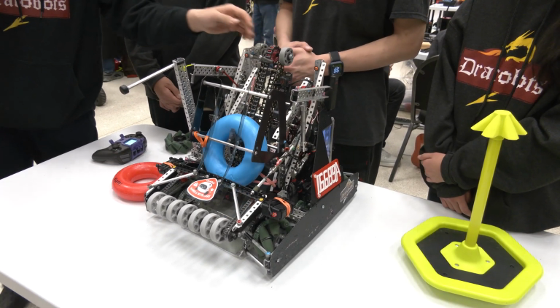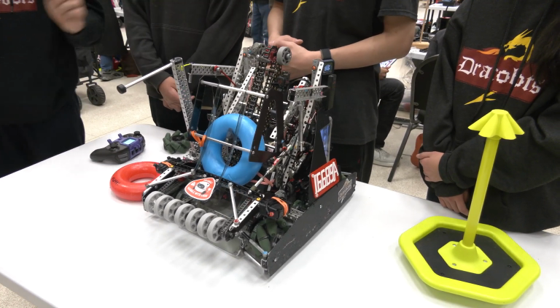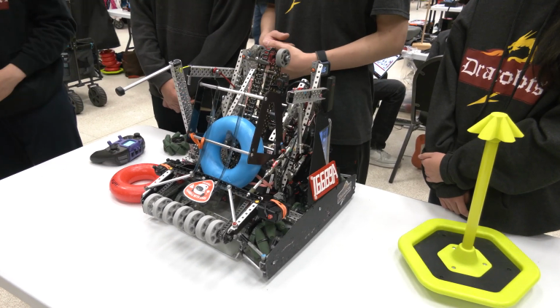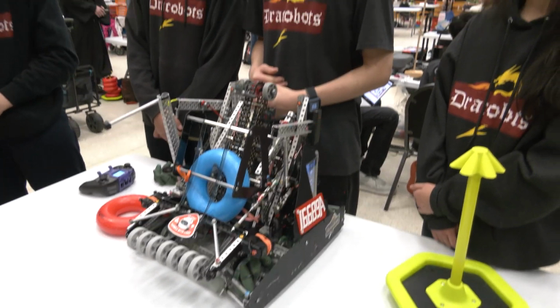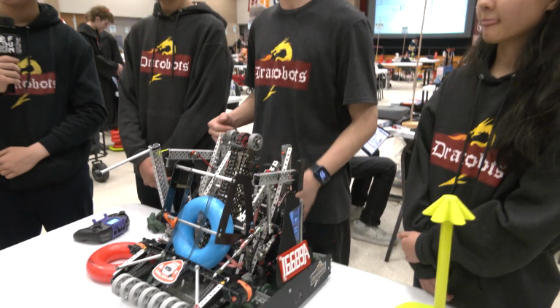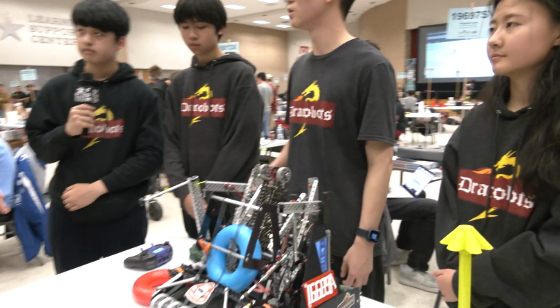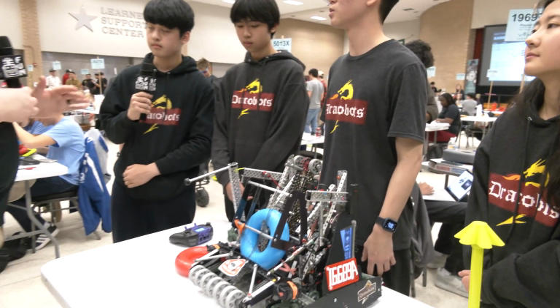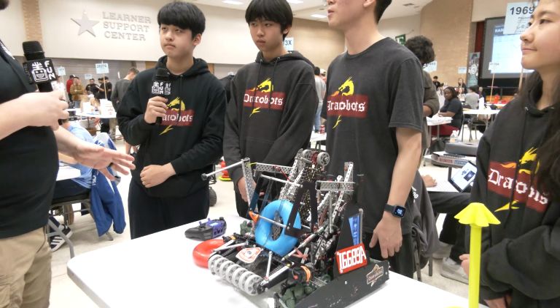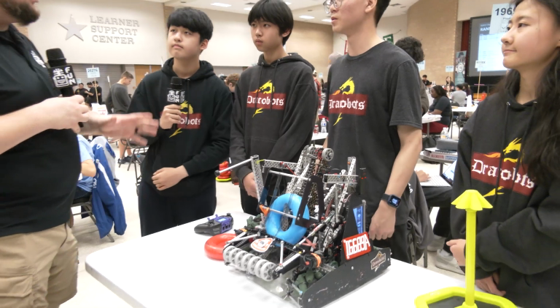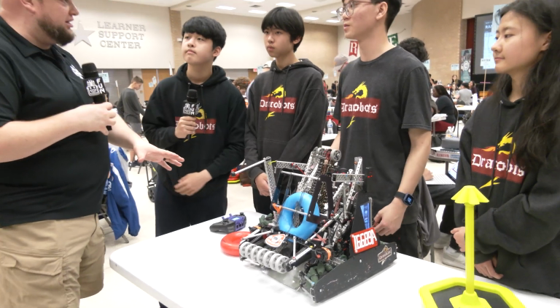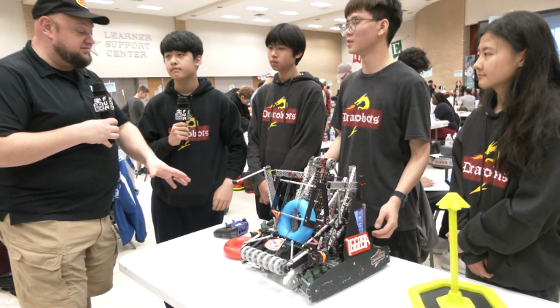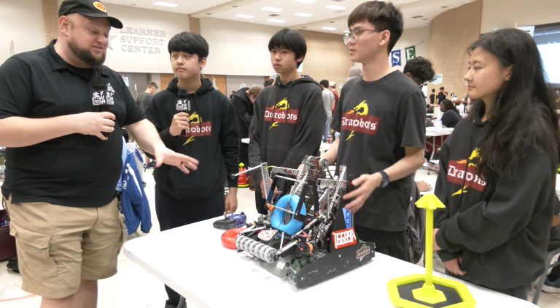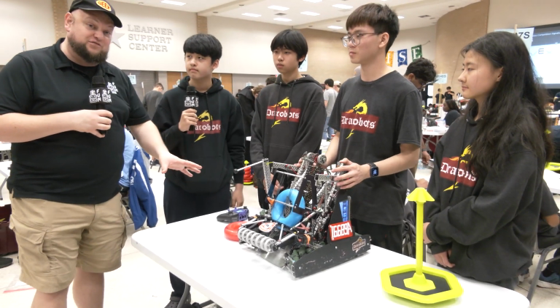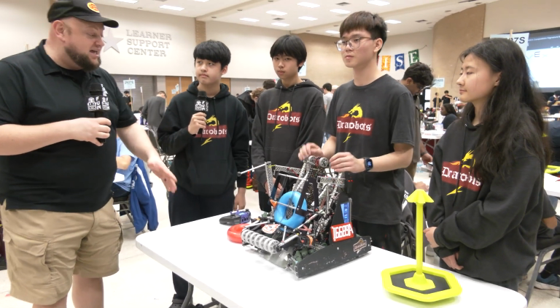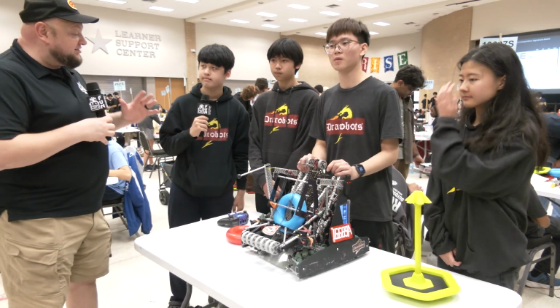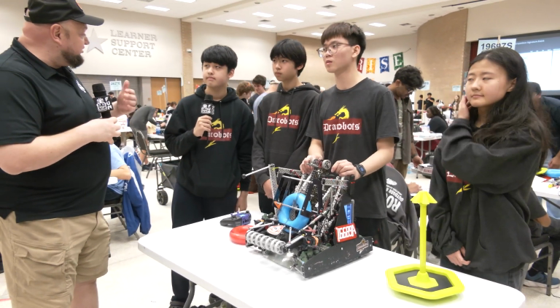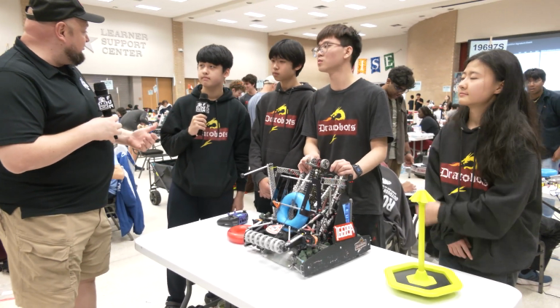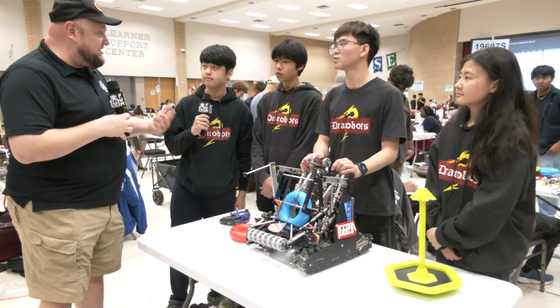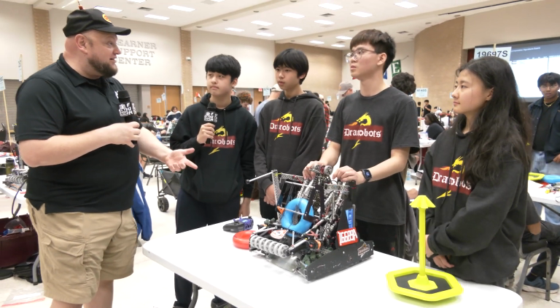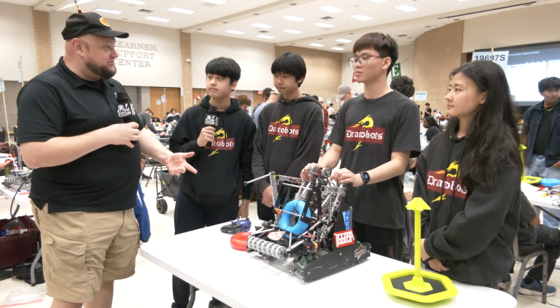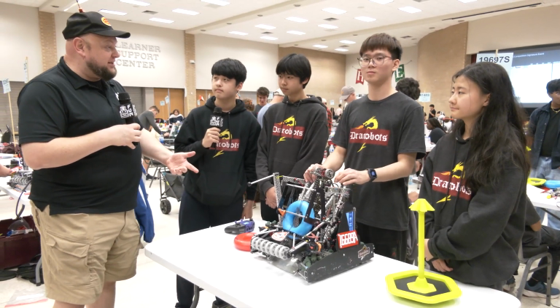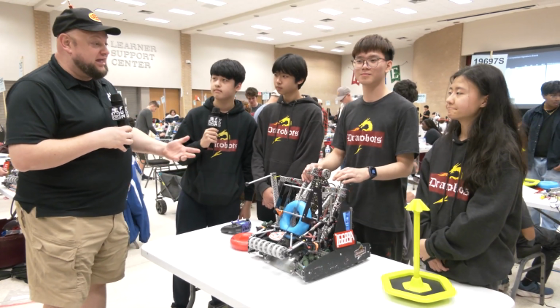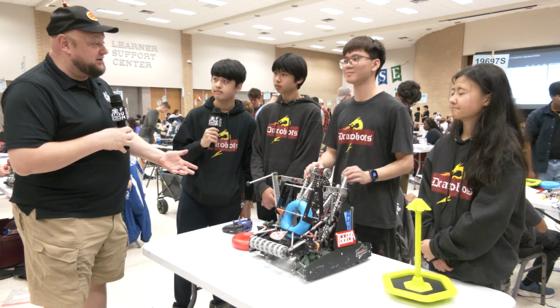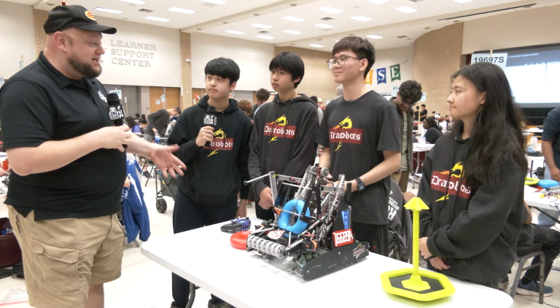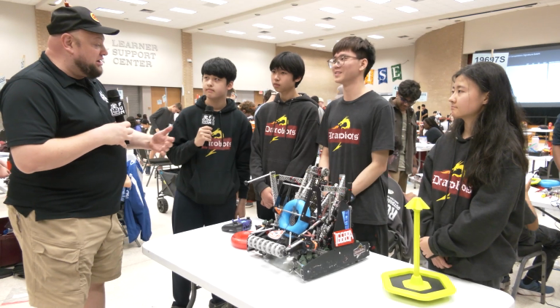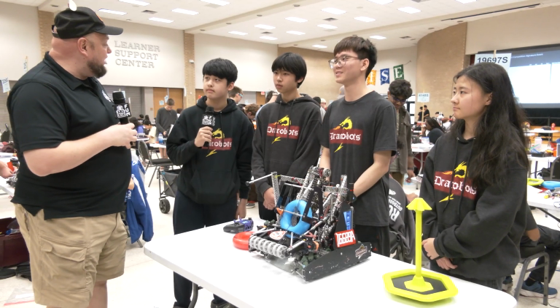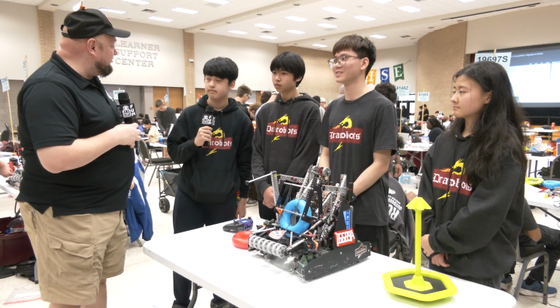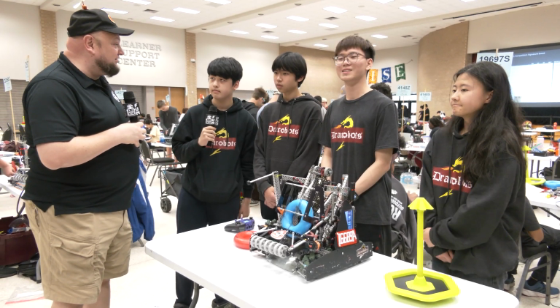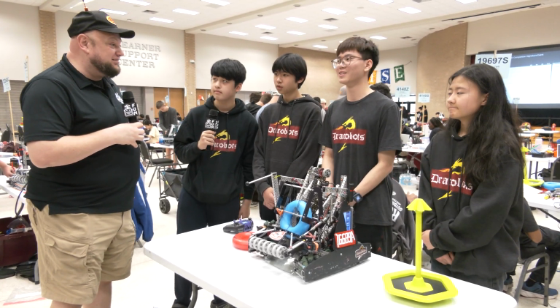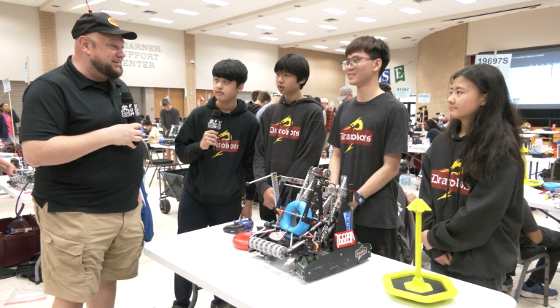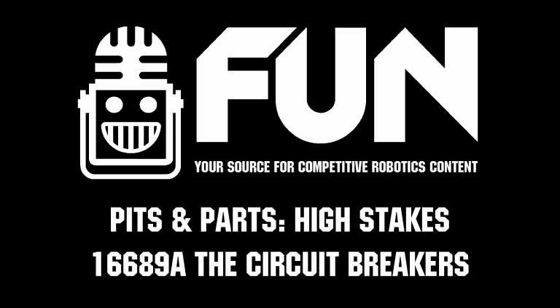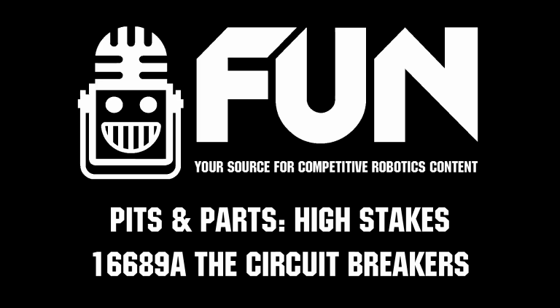Well, Circuit Breakers, overall this is a fantastic breakdown. Thank you for doing that. There's a lot of great things that teams can learn from this, both in skills and from a competition standpoint. We can't wait to see how you do as you try to qualify for Worlds. So best of luck the rest of the way. Thanks a lot. Thank you.